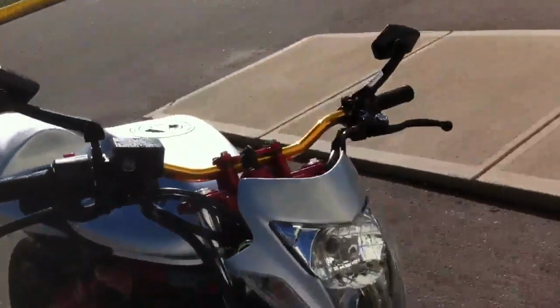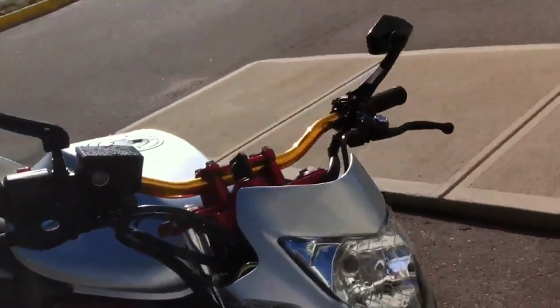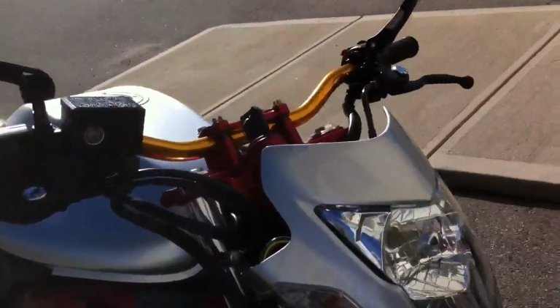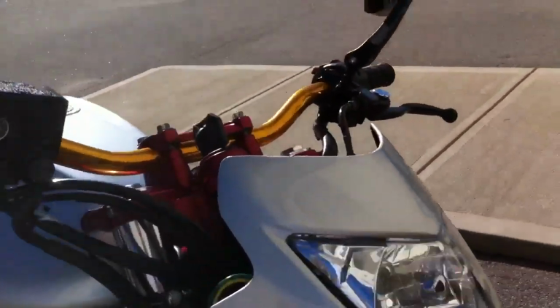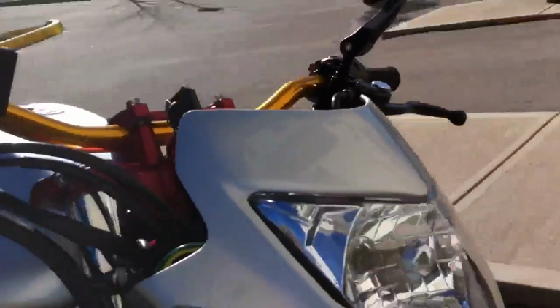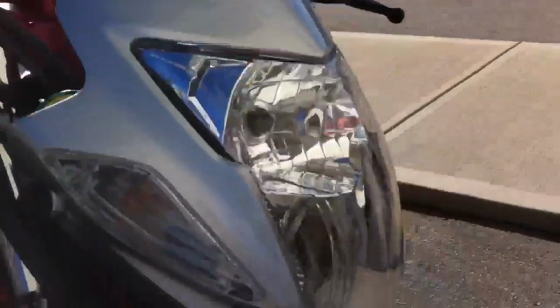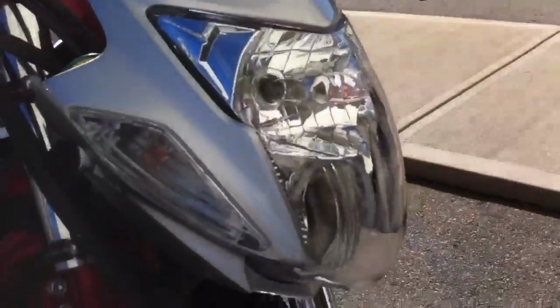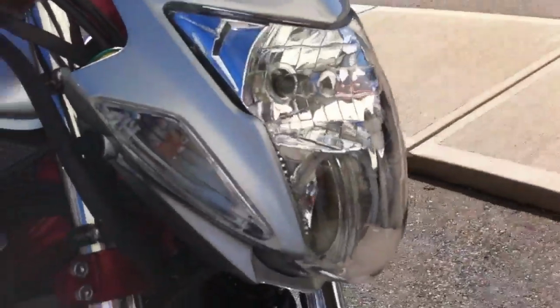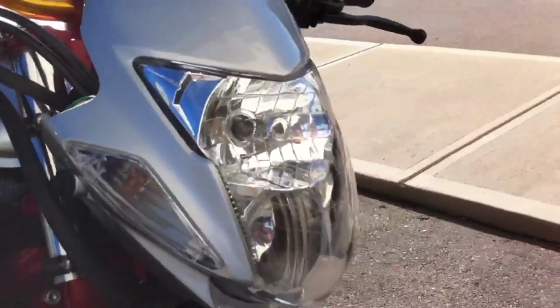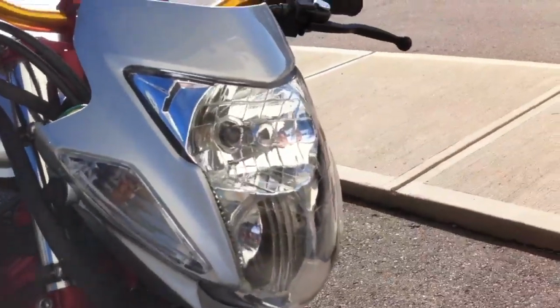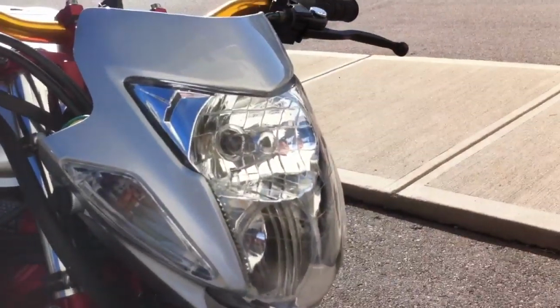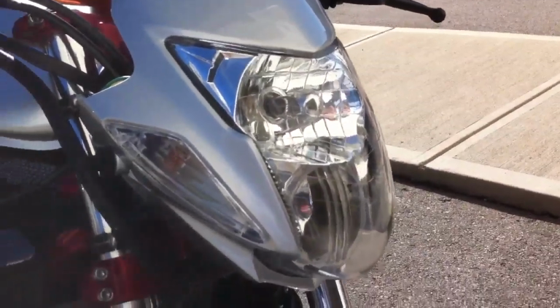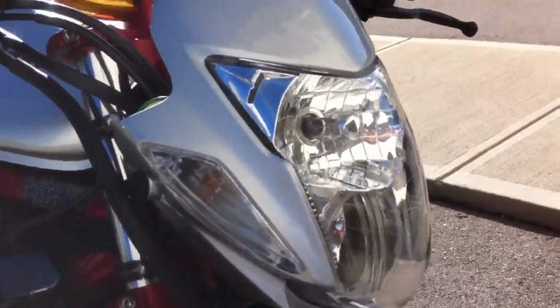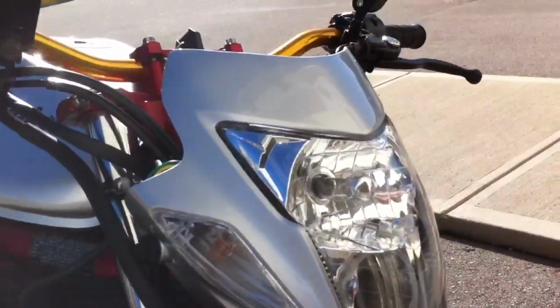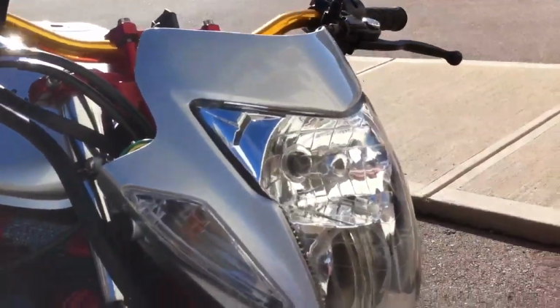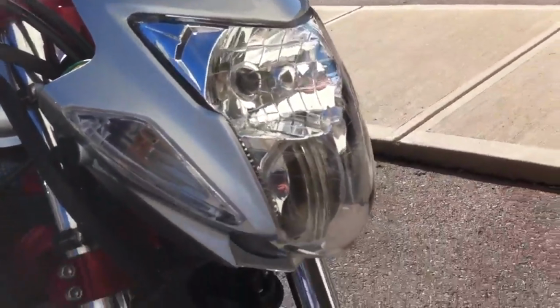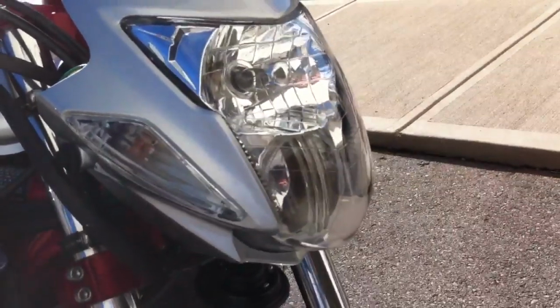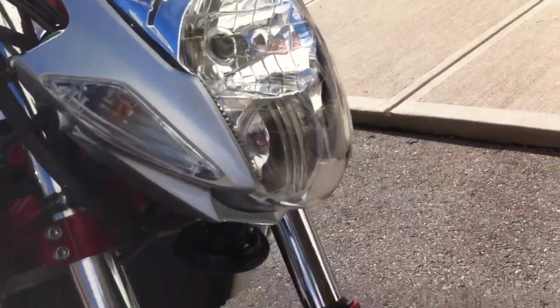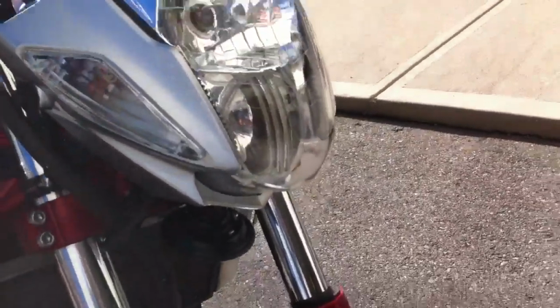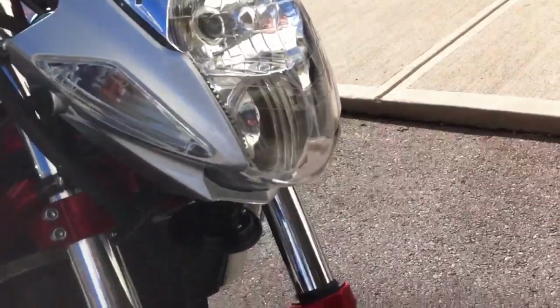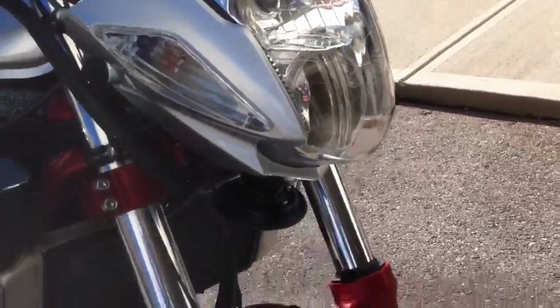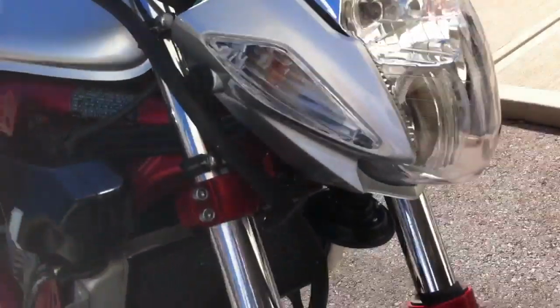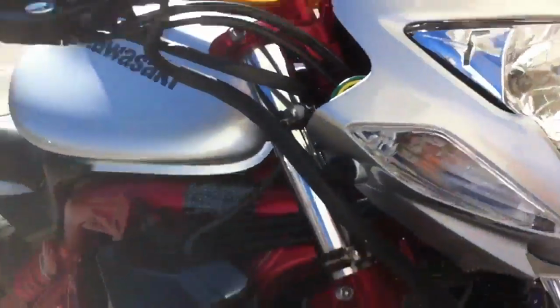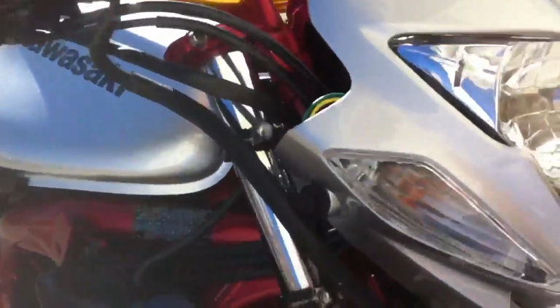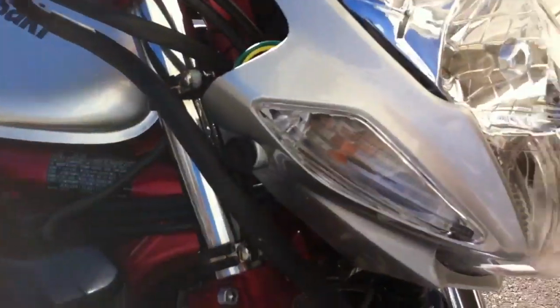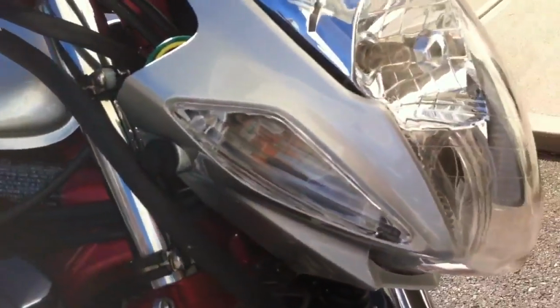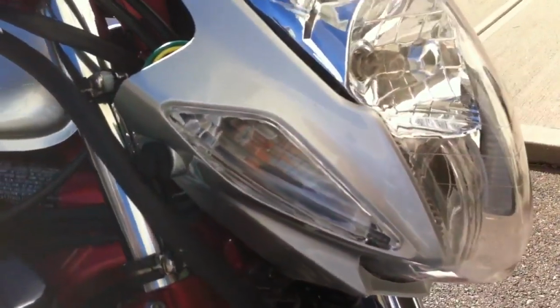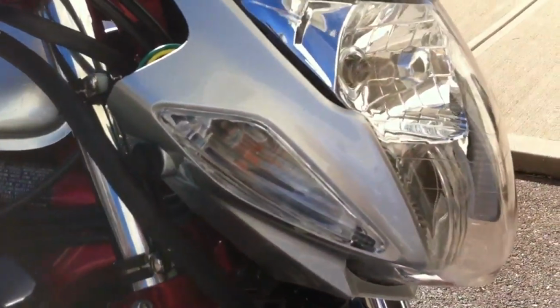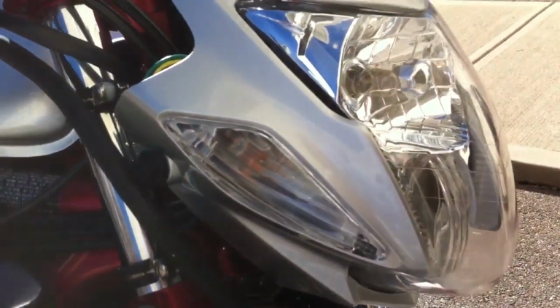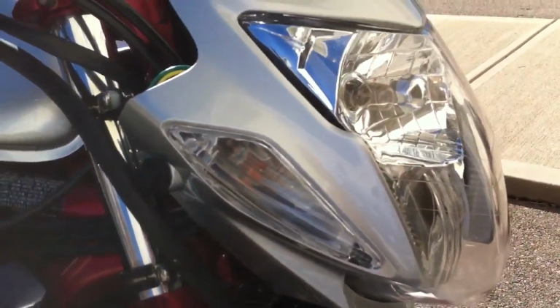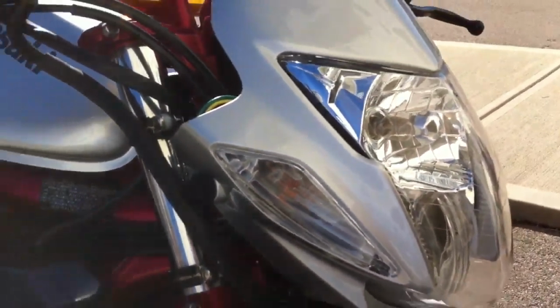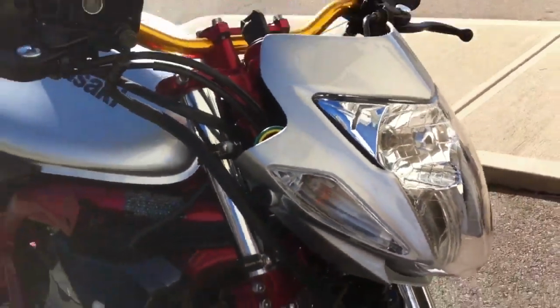The headlight functions — it's got dual beams. Normal beam is on the top, high beam is on the bottom, aimed a little higher. The turn signals are integrated with the fairing there.